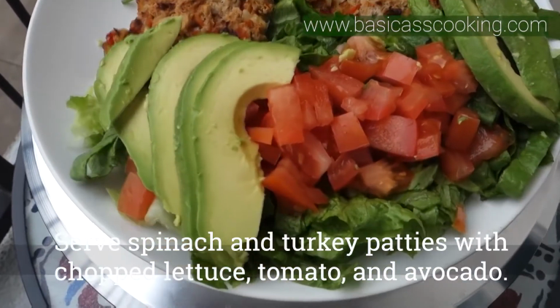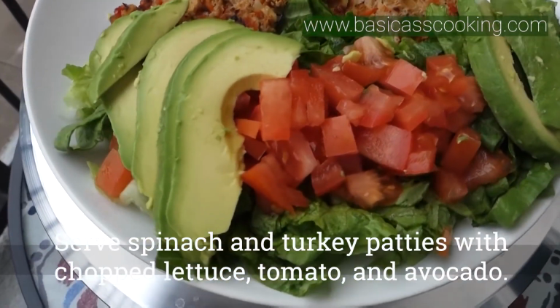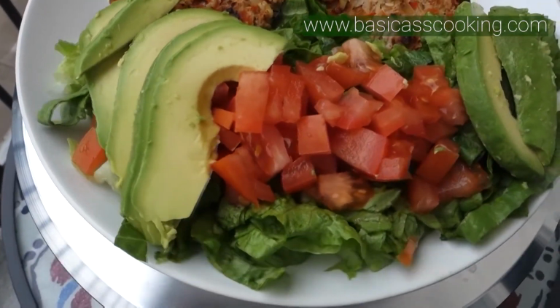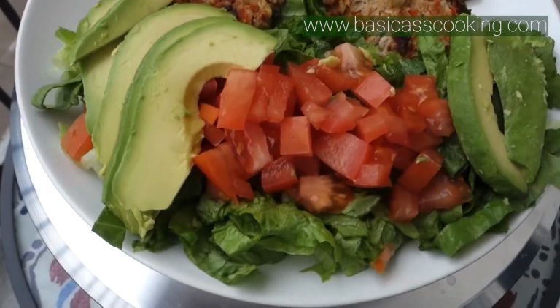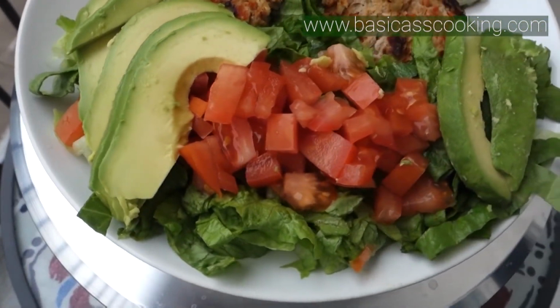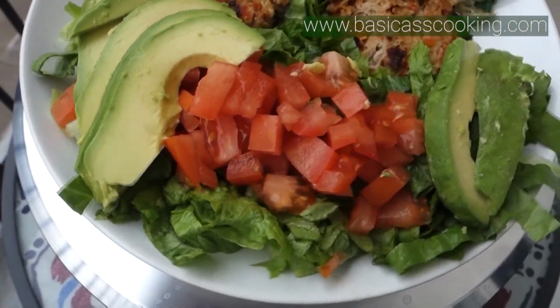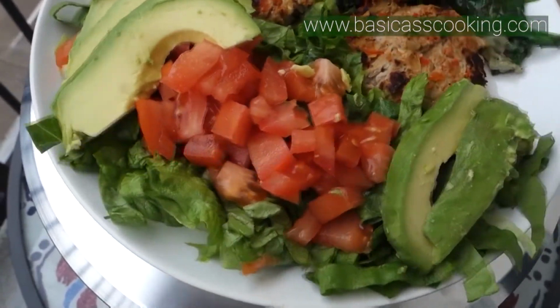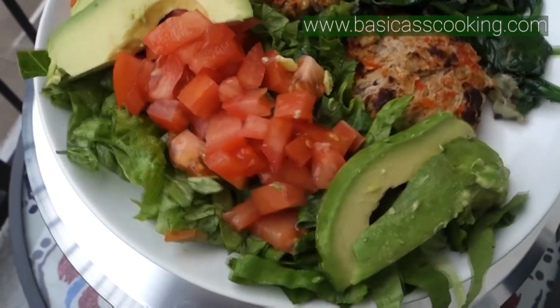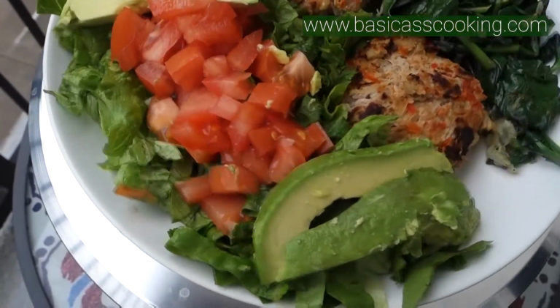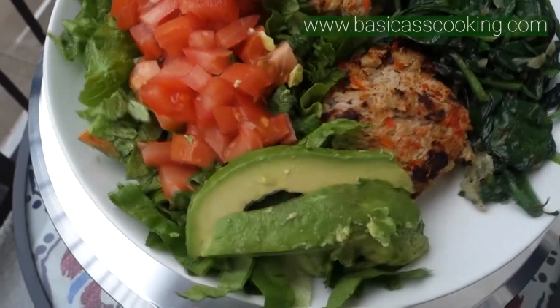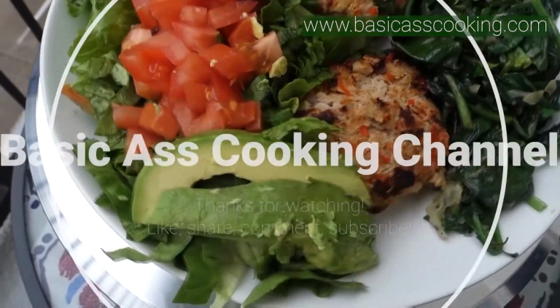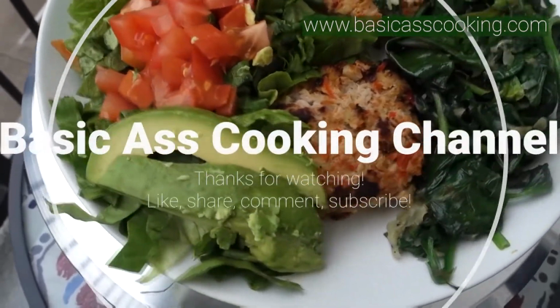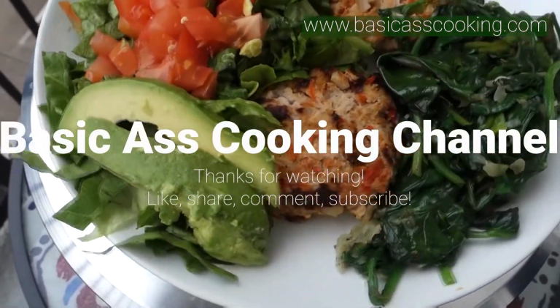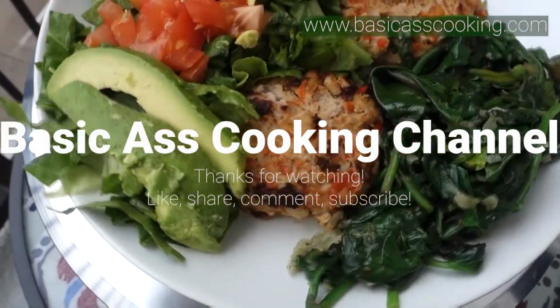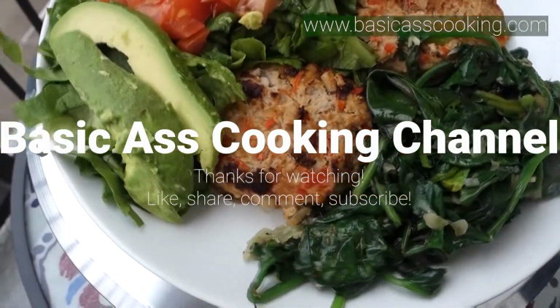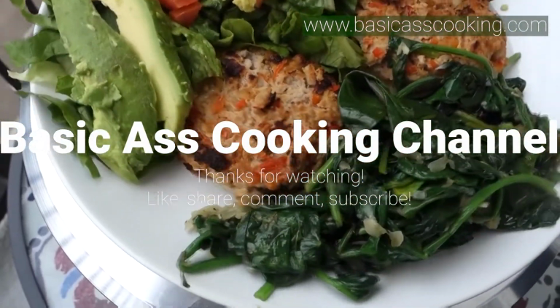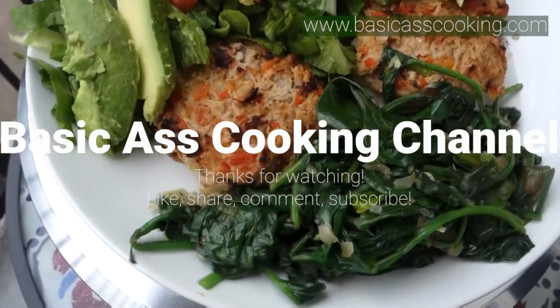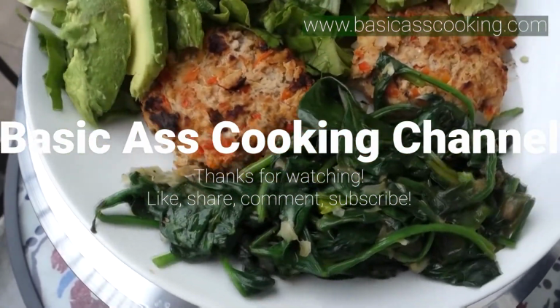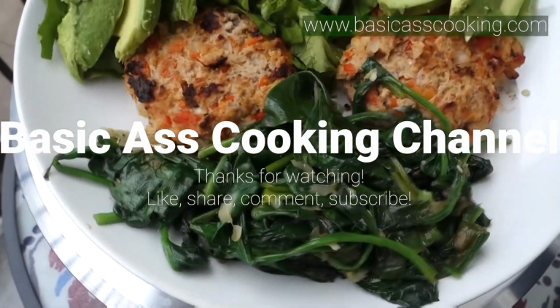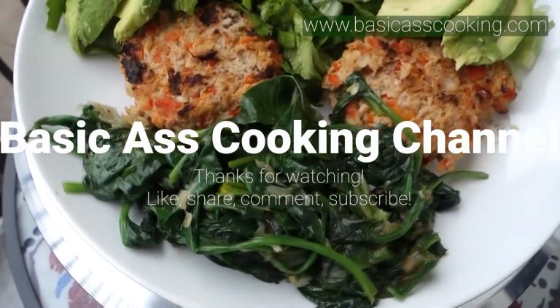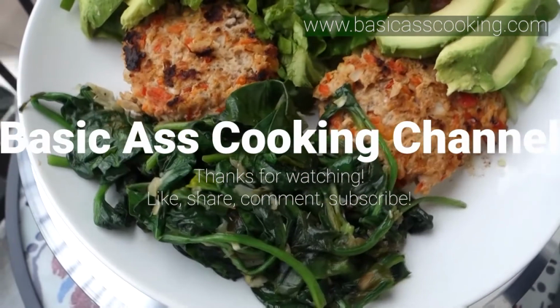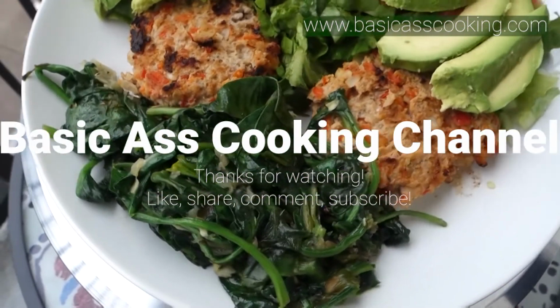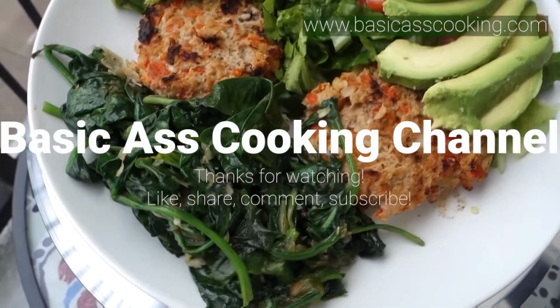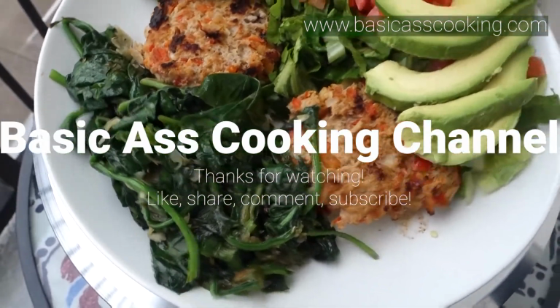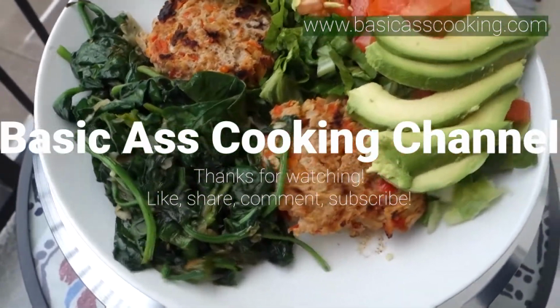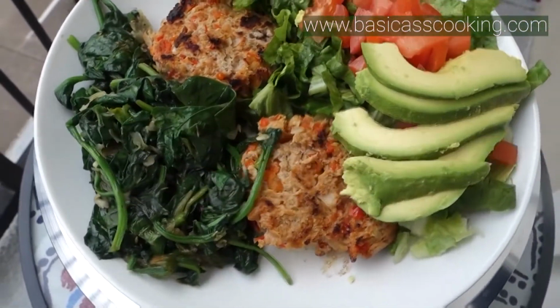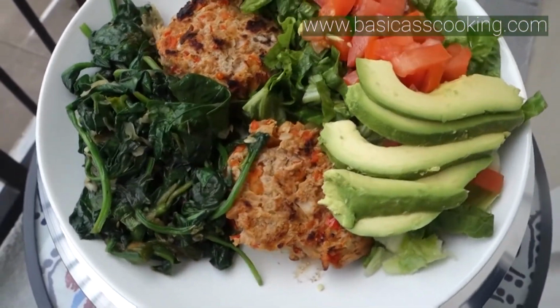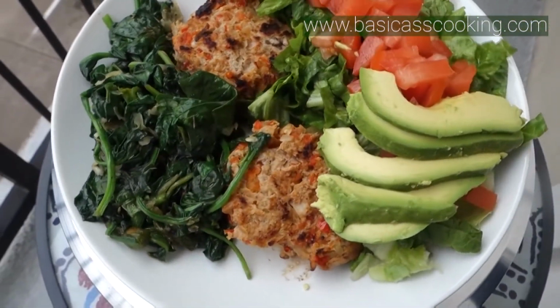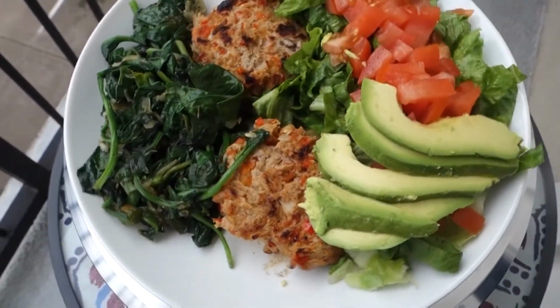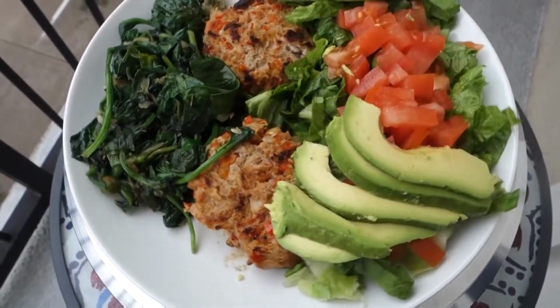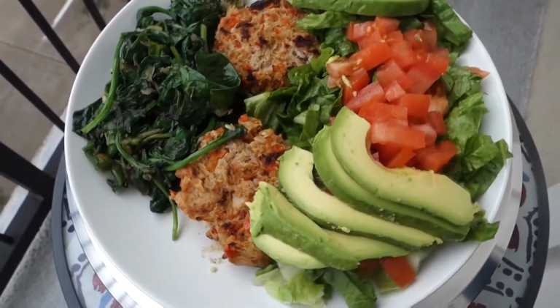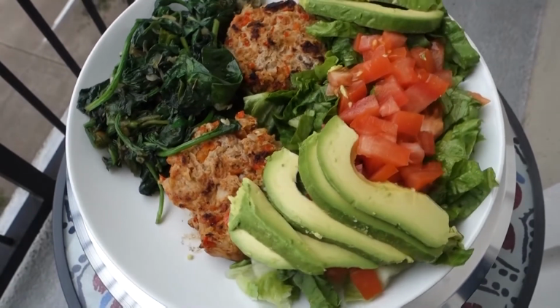Then I served this with some lettuce, tomato, and avocado that I chopped up, and you're done. This has been the Basic Gas Cooking Channel — very easy recipe. Thank you for watching, bye!